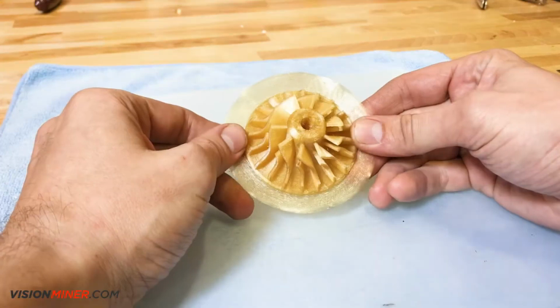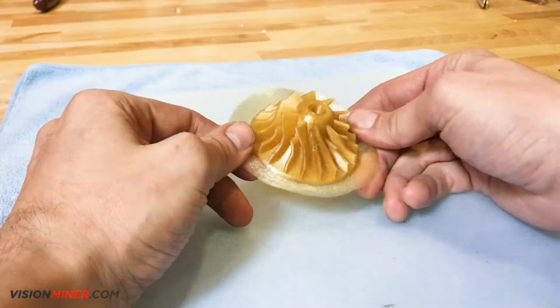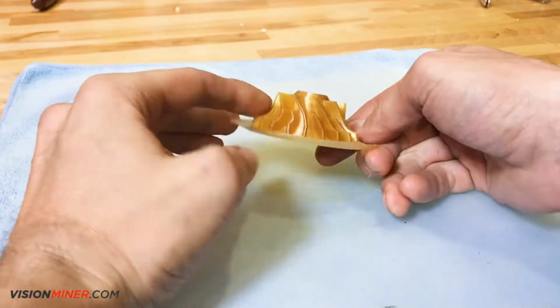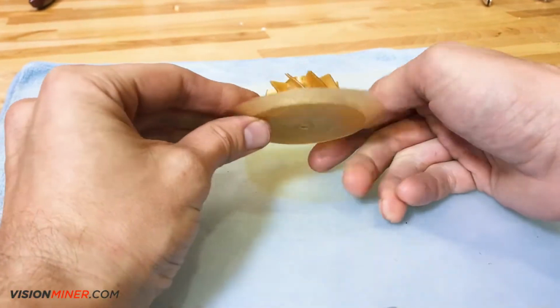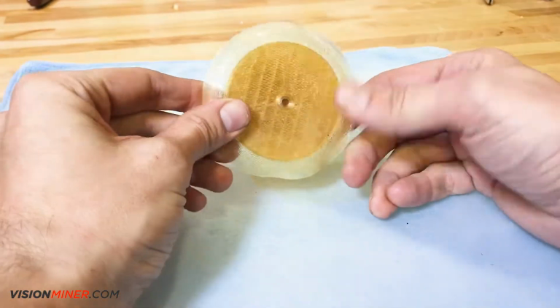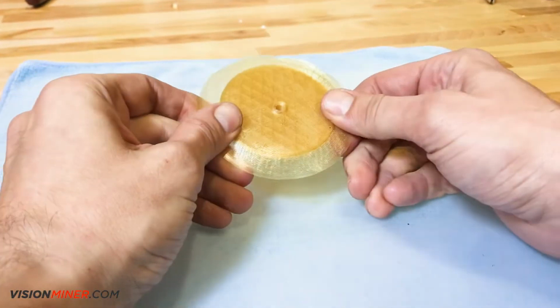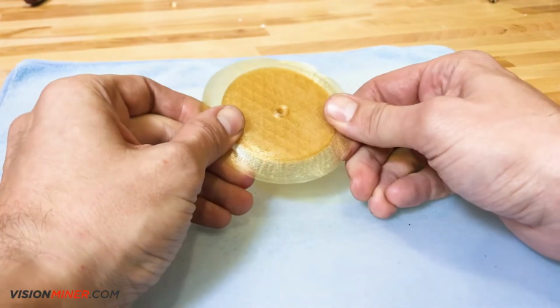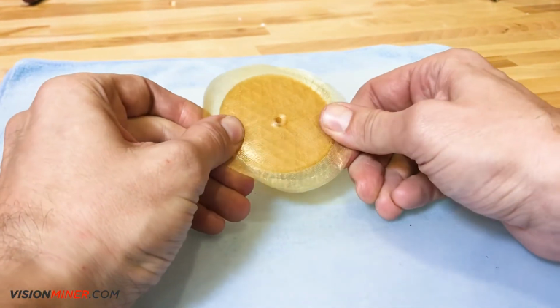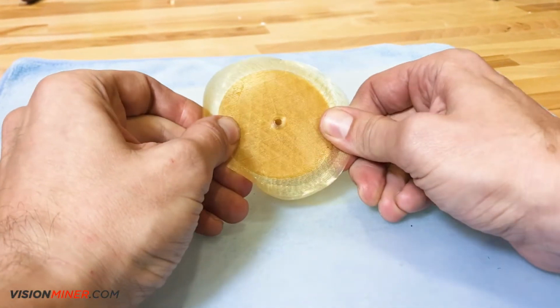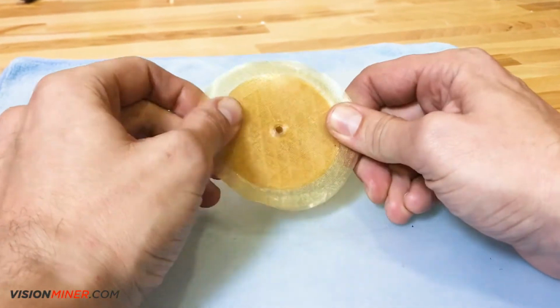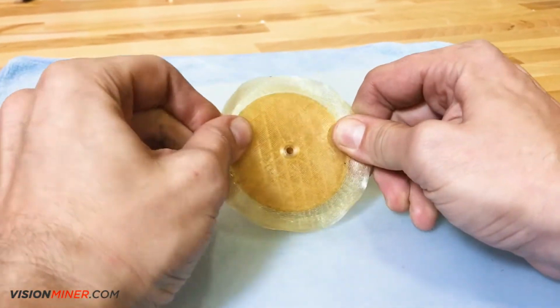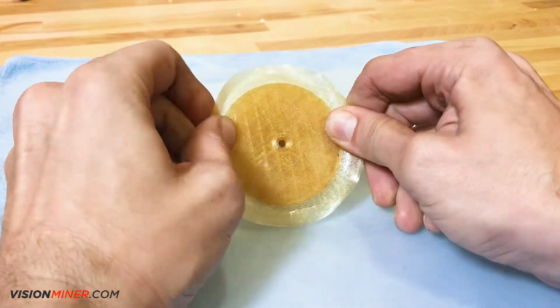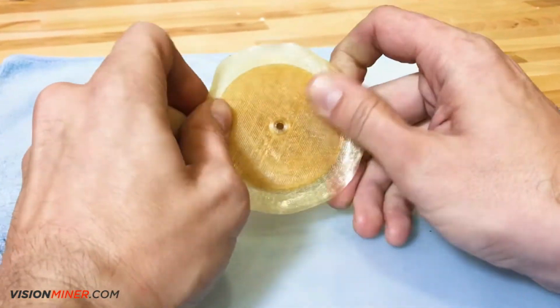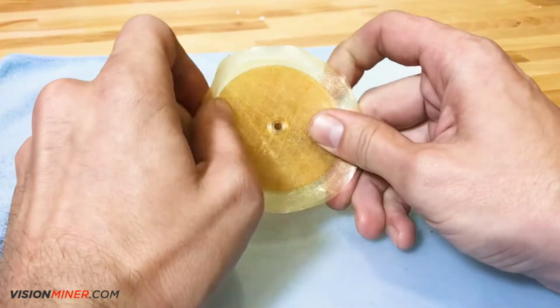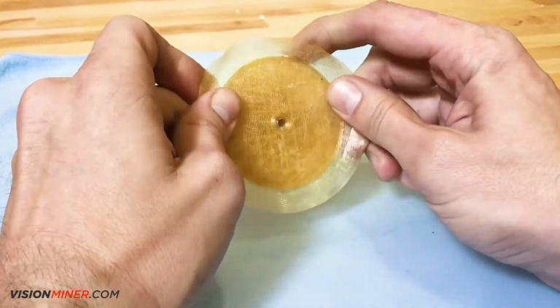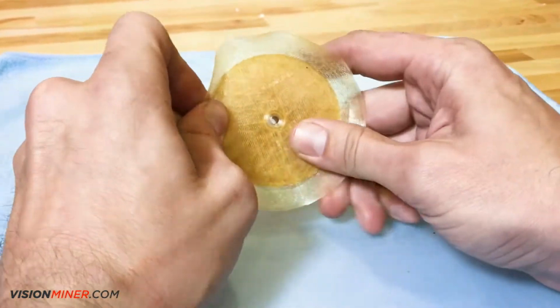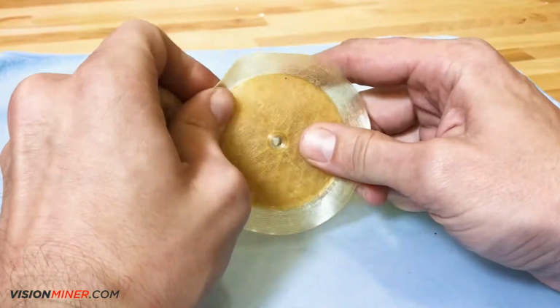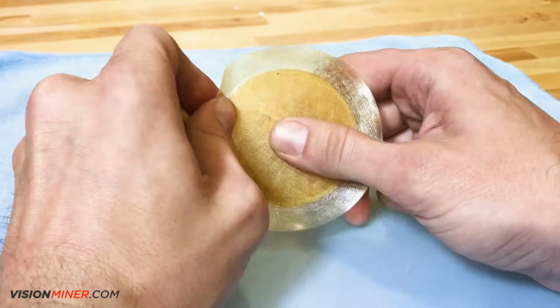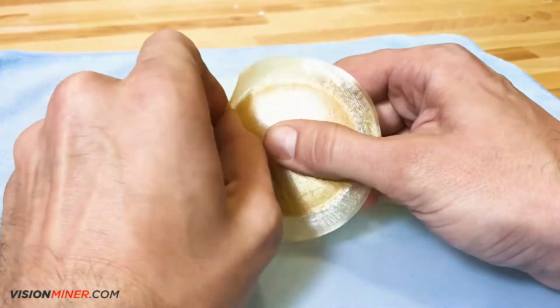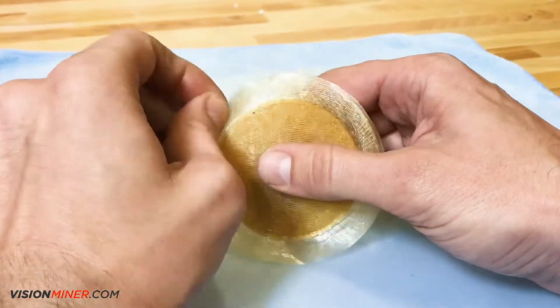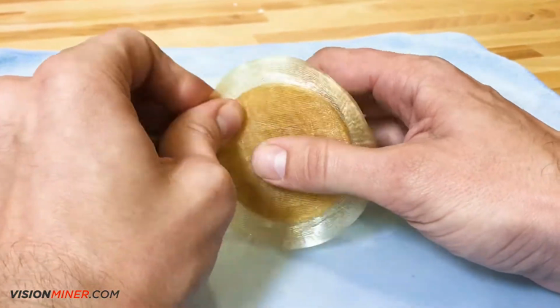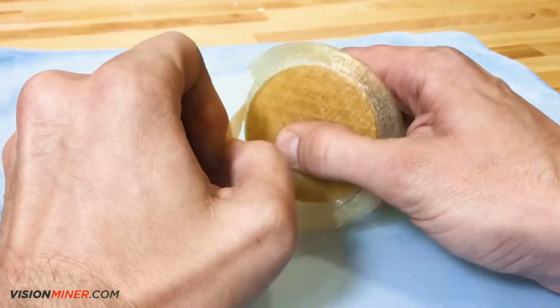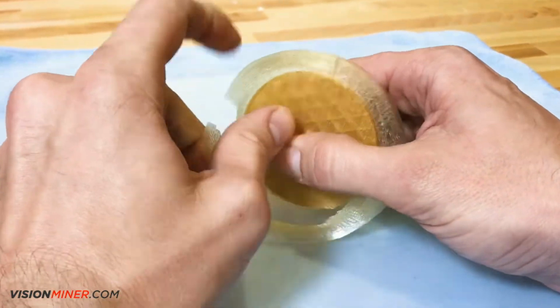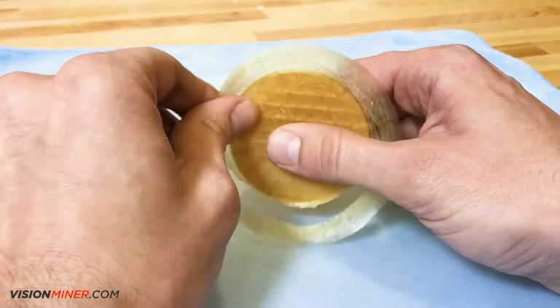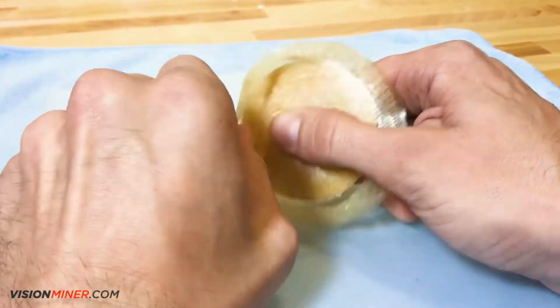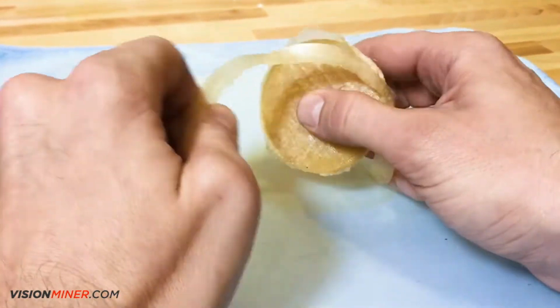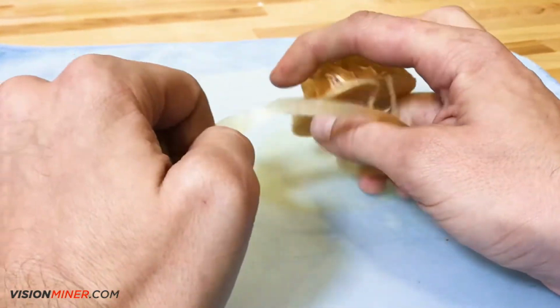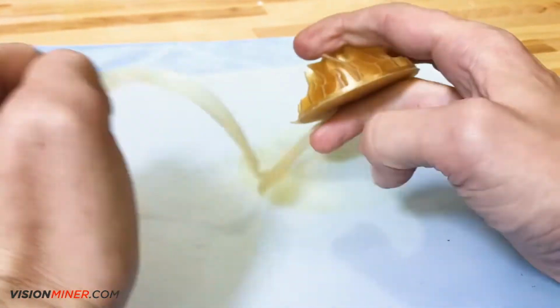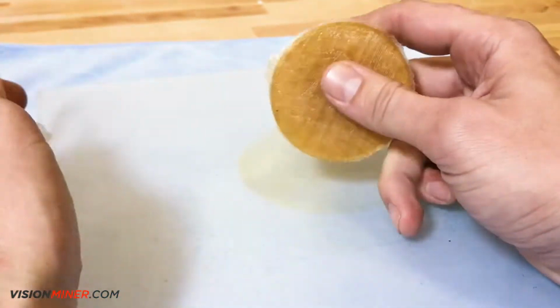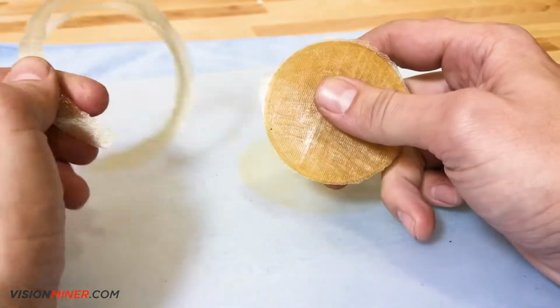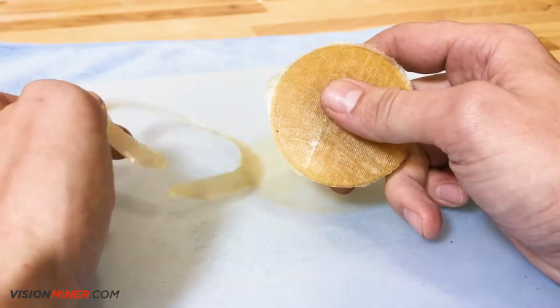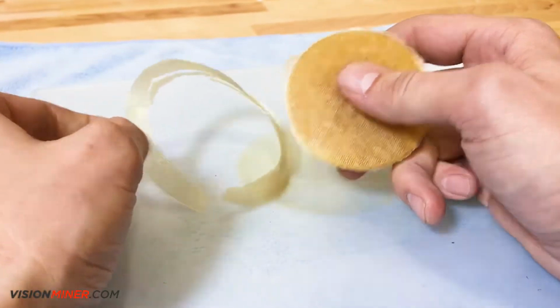Ultem 1010 offers heat resistance up to 200 degrees Celsius, inherent flame resistance, high dielectric strength, and excellent hydrolysis resistance.